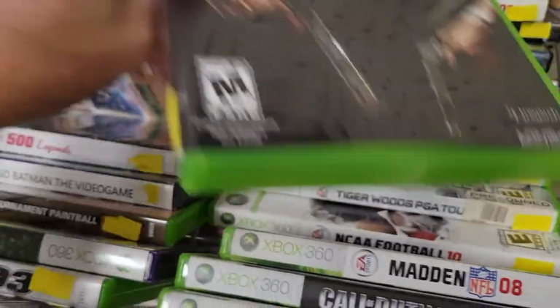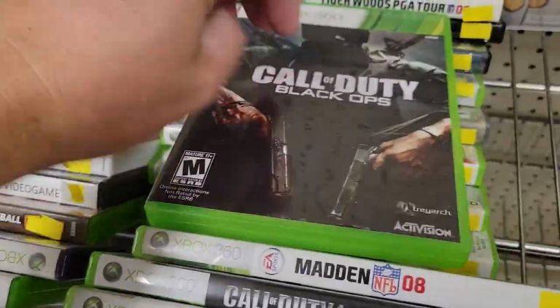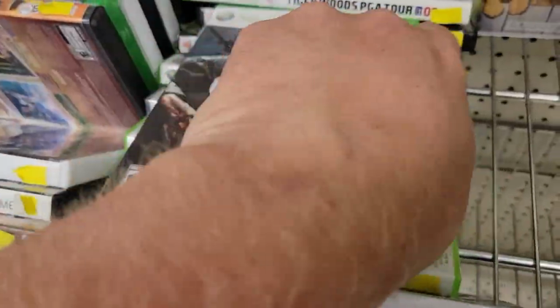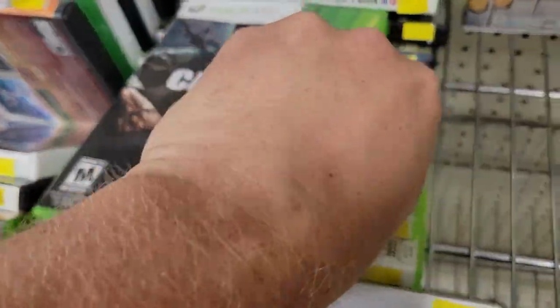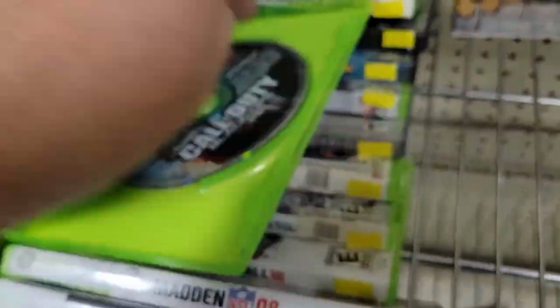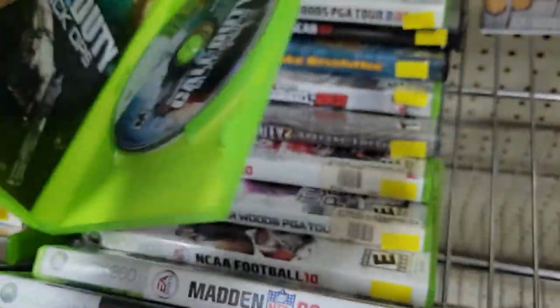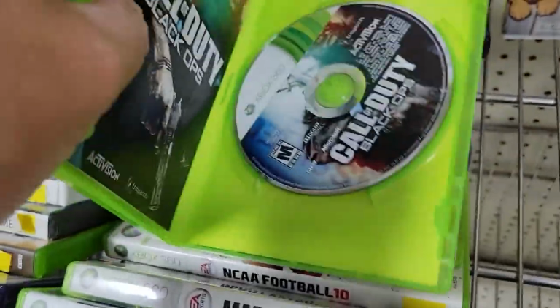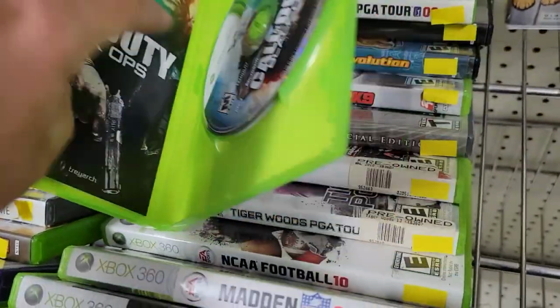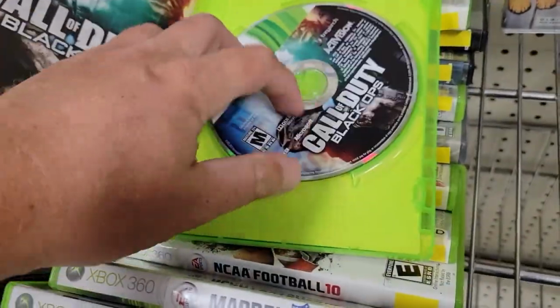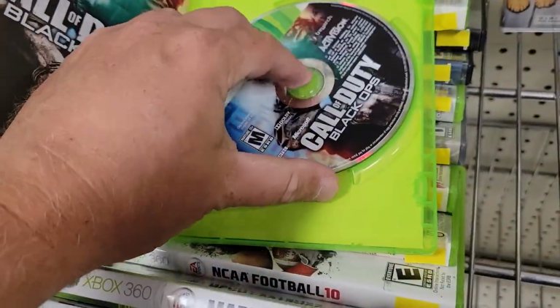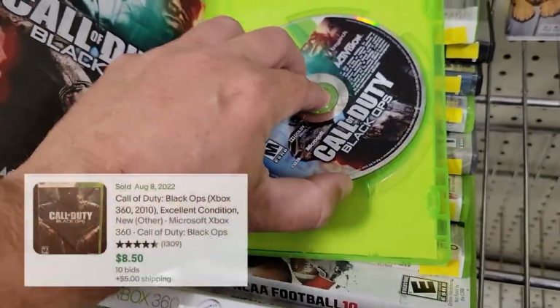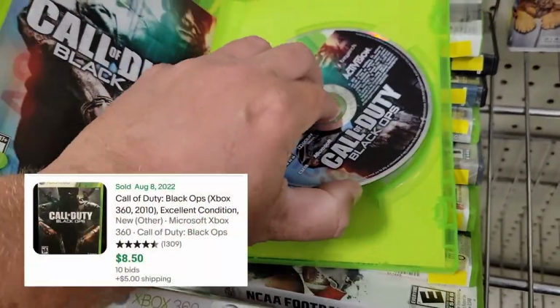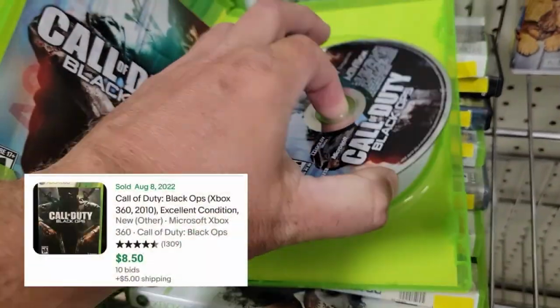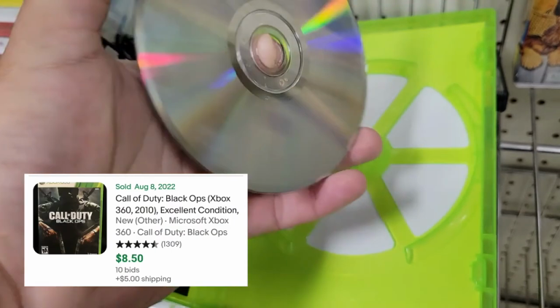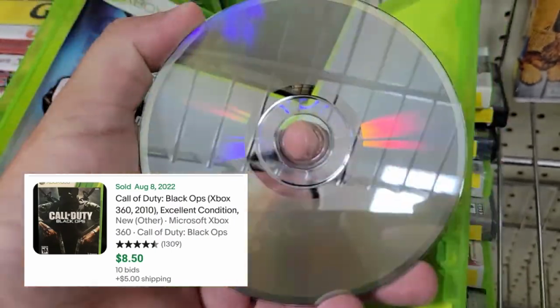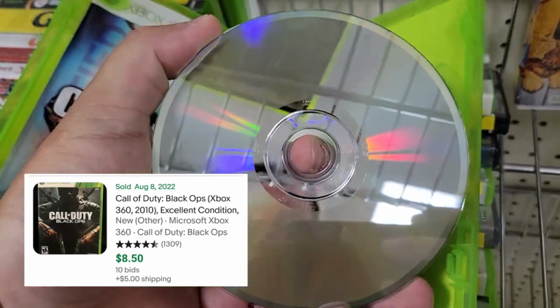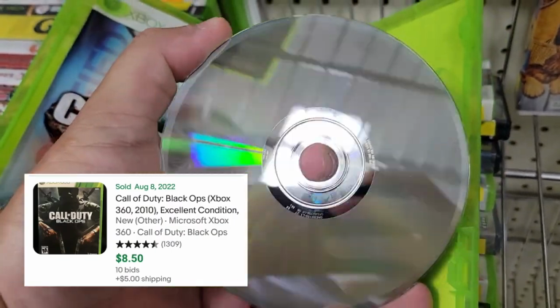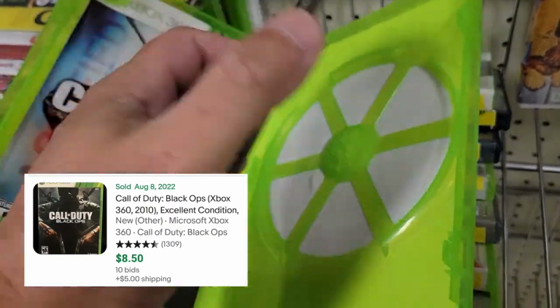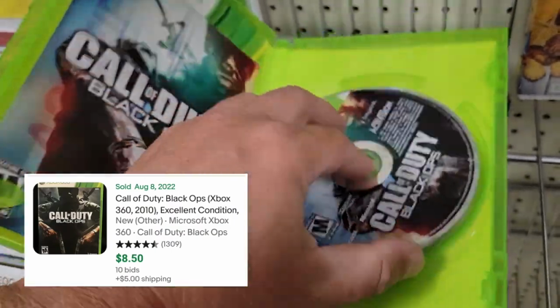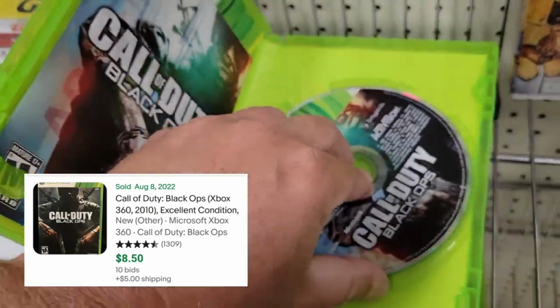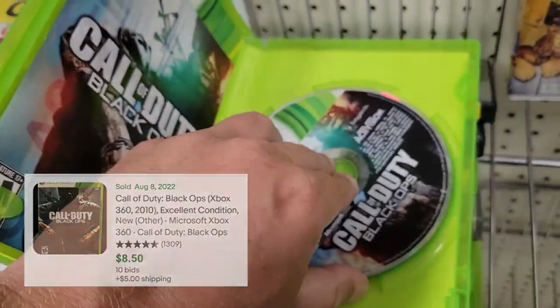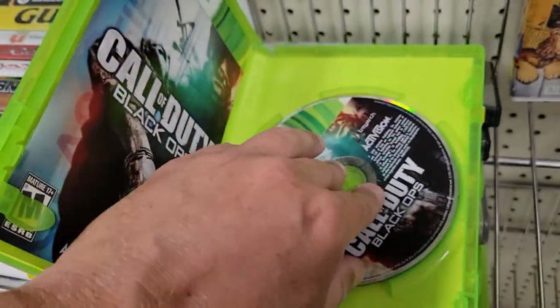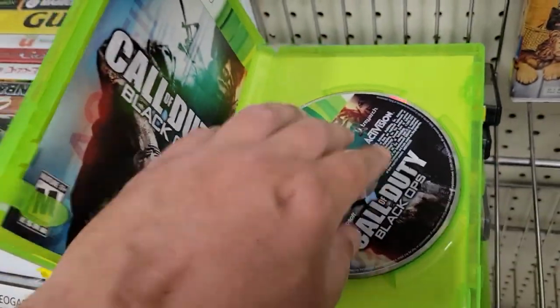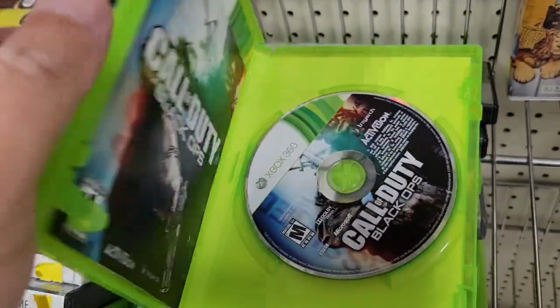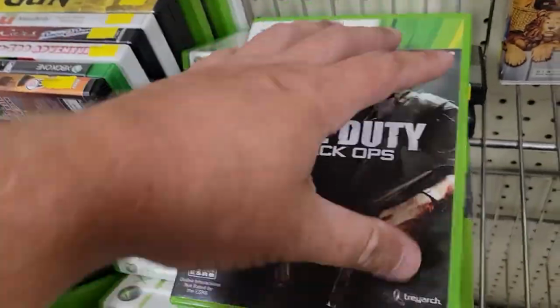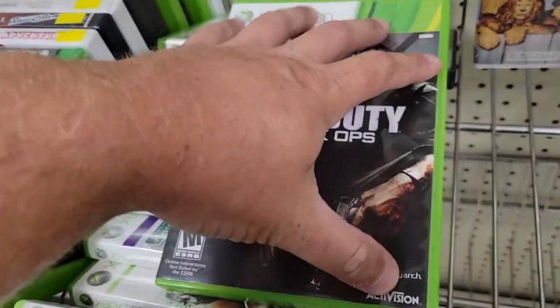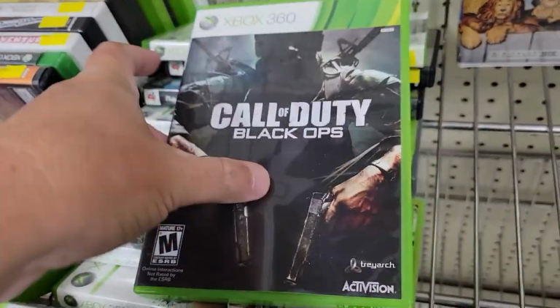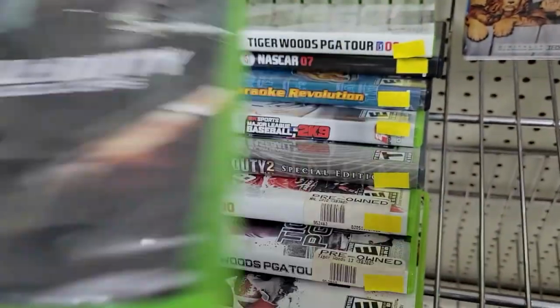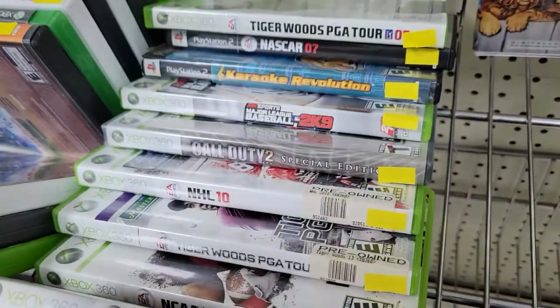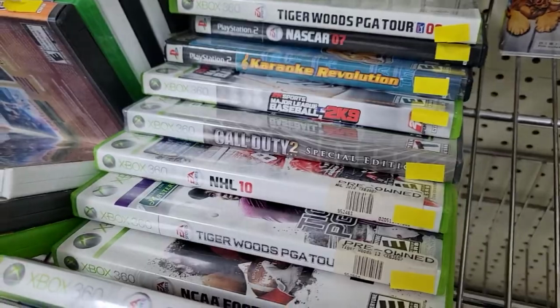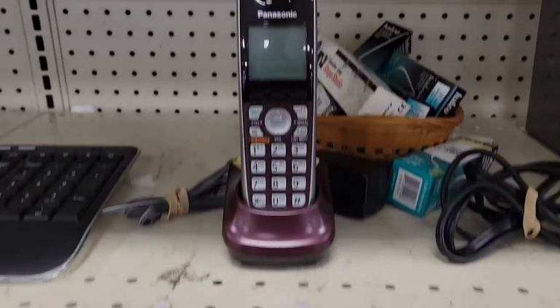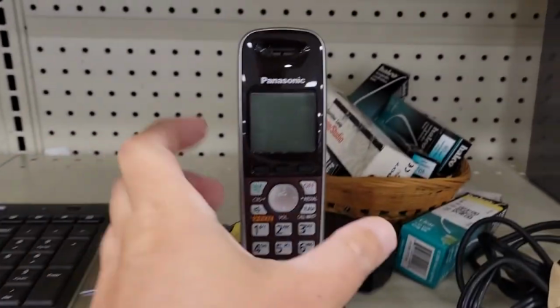Call of Duty Black Ops here on 360, complete. Looks good. It's not a whole bunch of value. These used to trade into GameStop for pretty good money, but I think that ship has sailed.